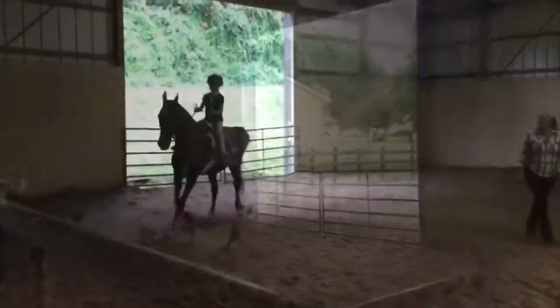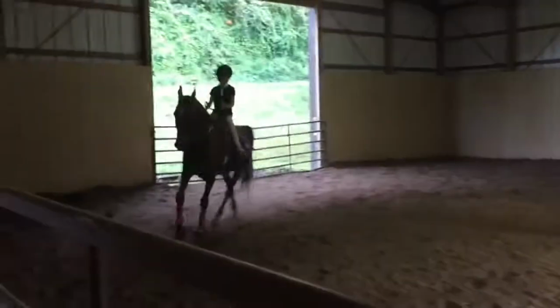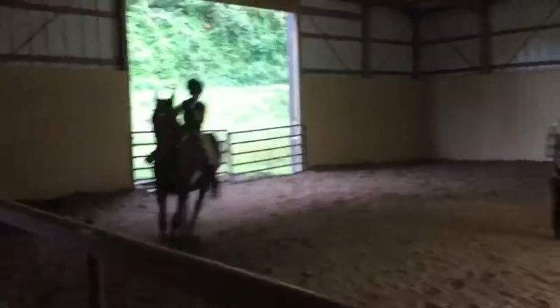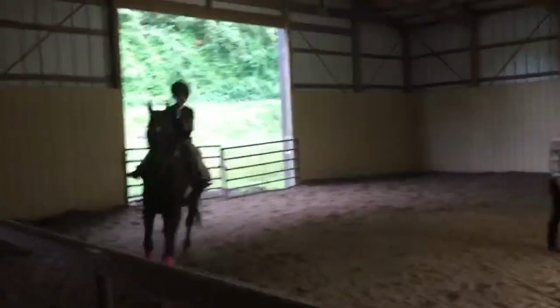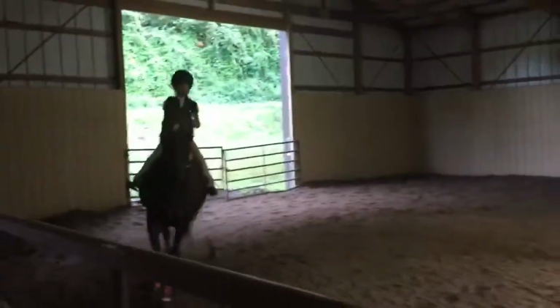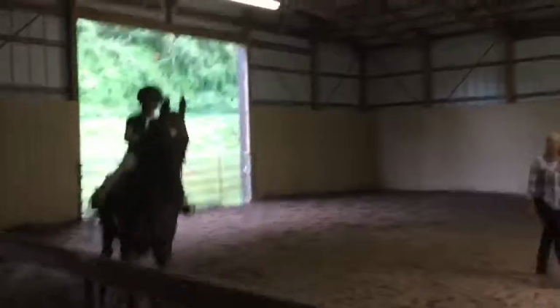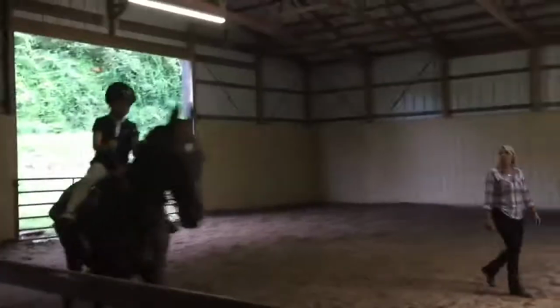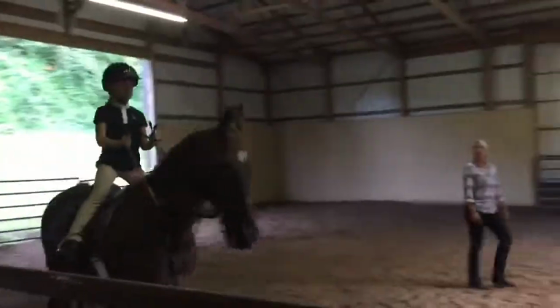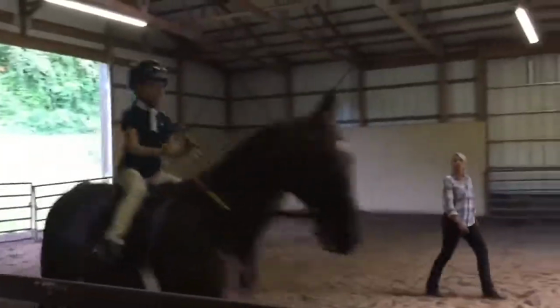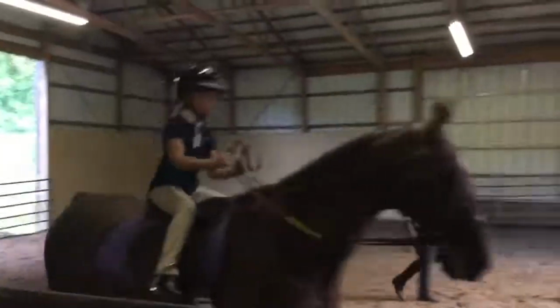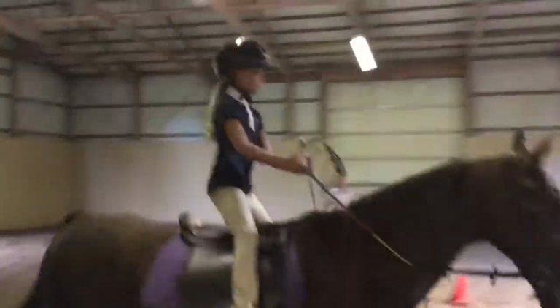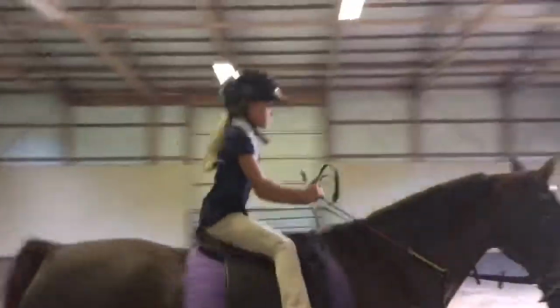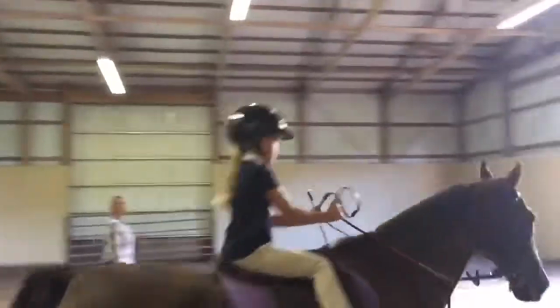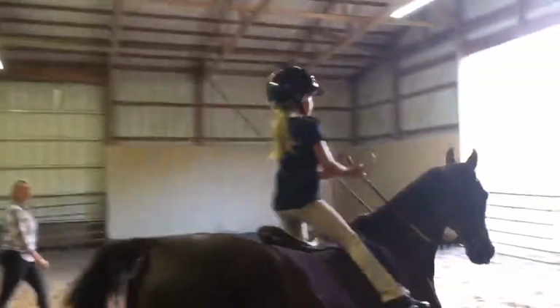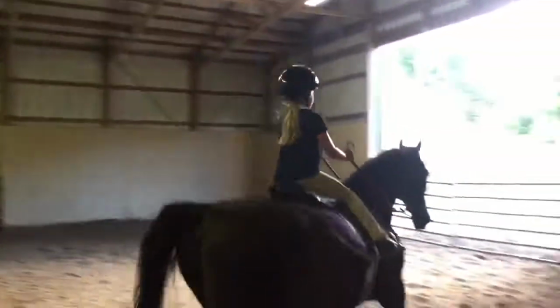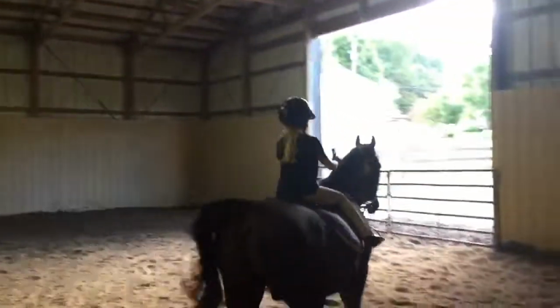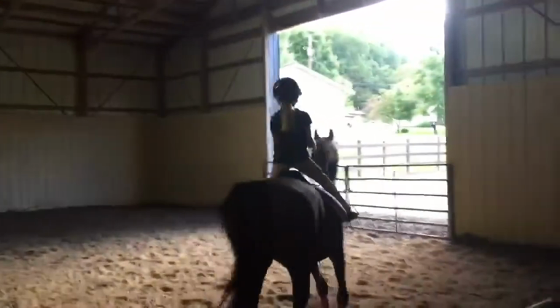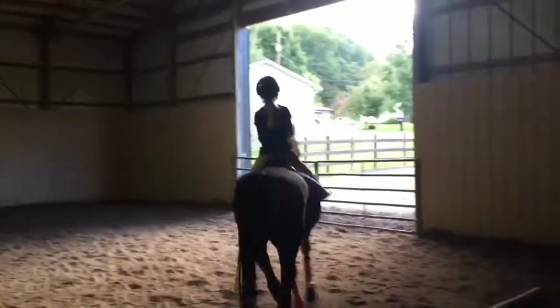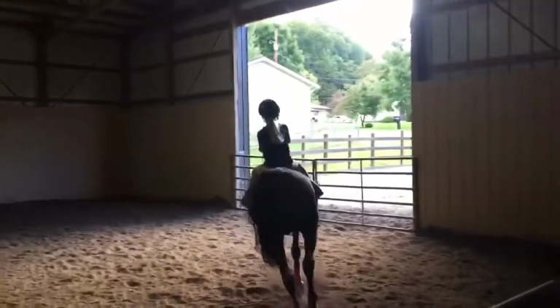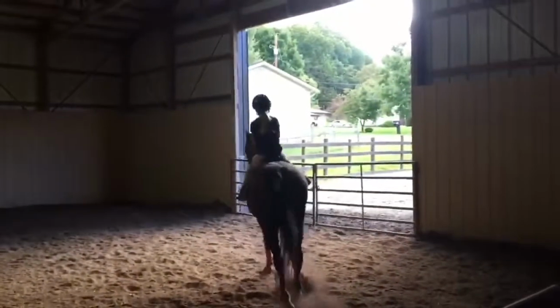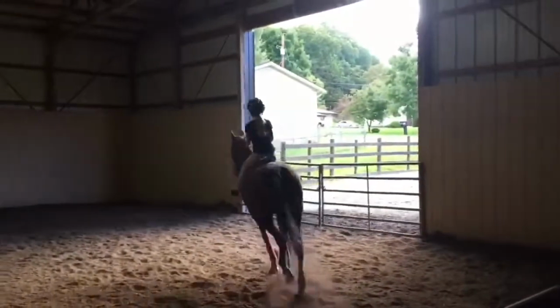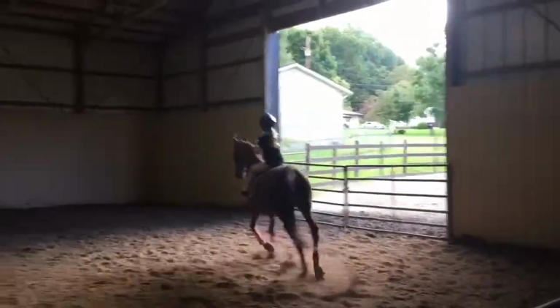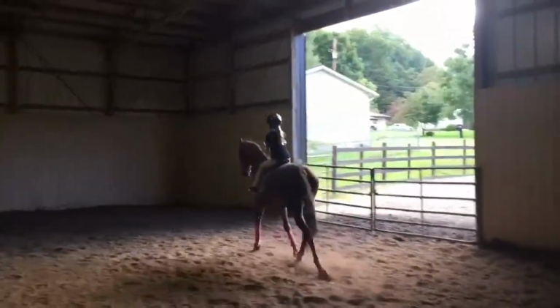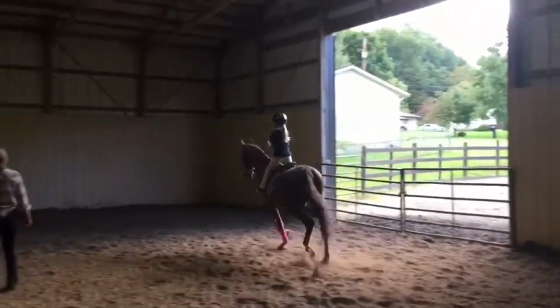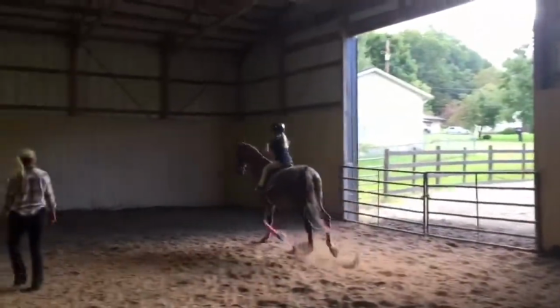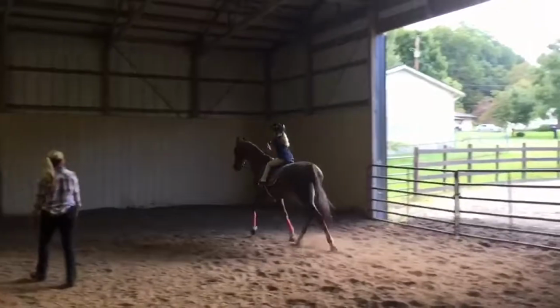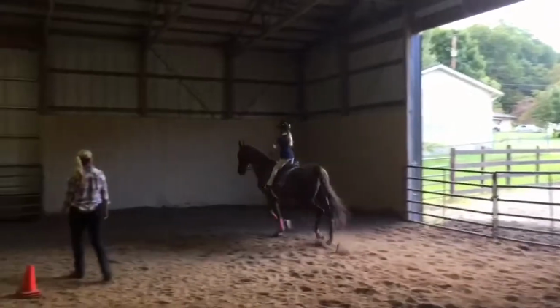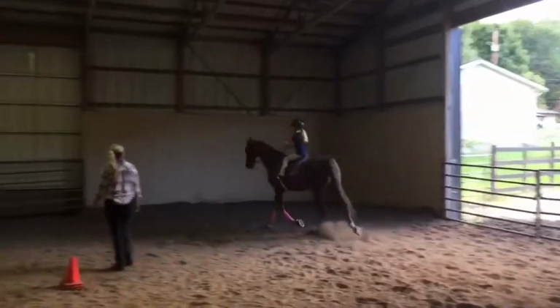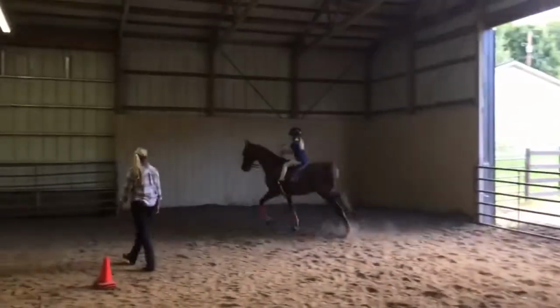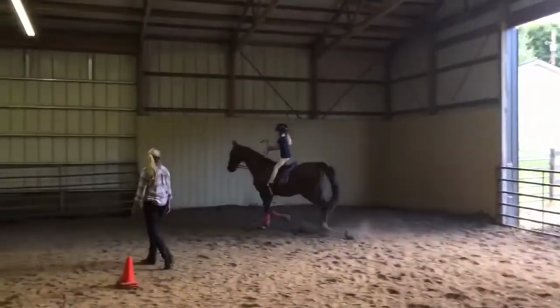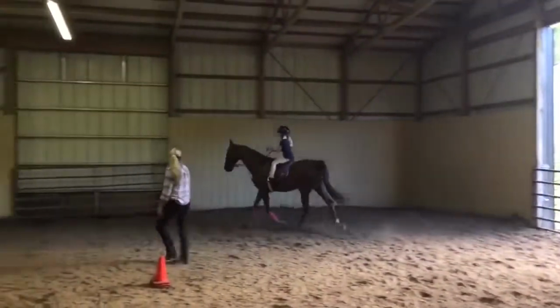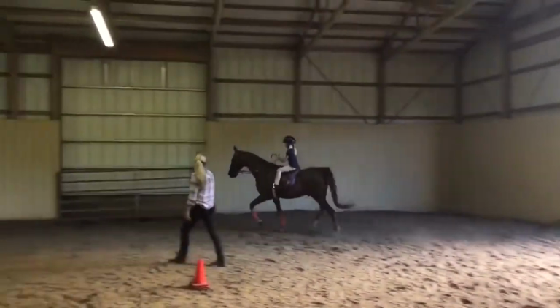Drop. Drop. A little bit of a round hand pull. There we go.